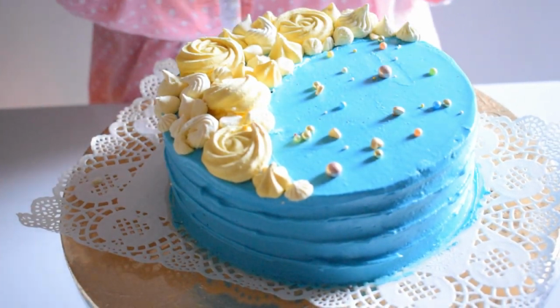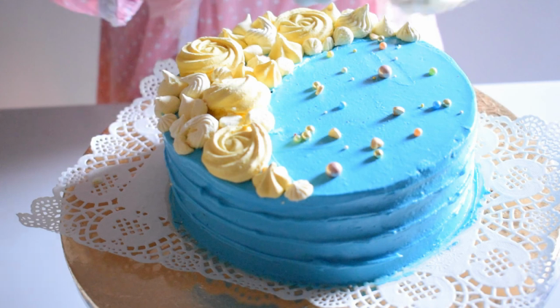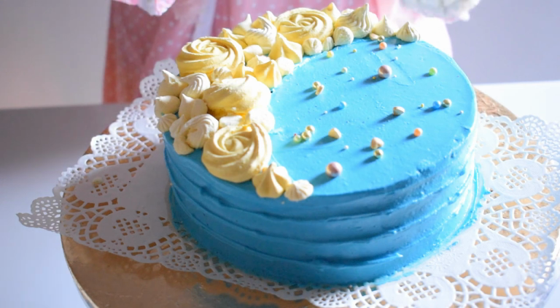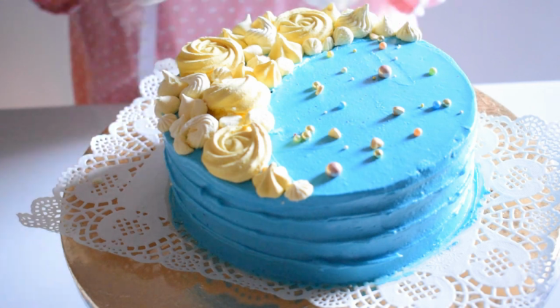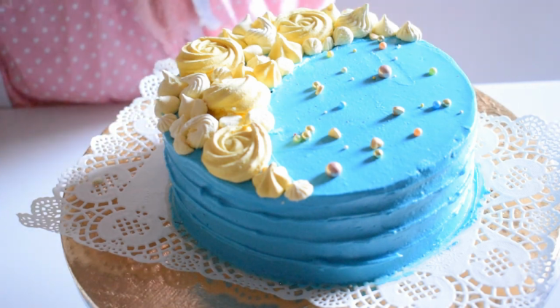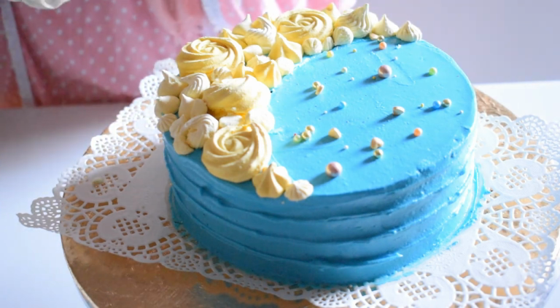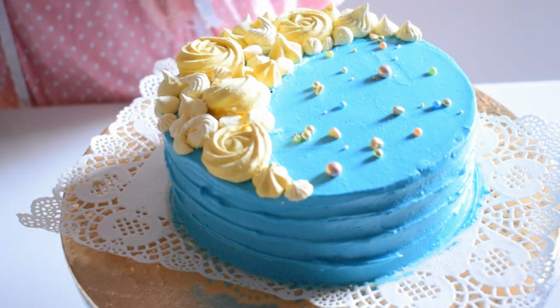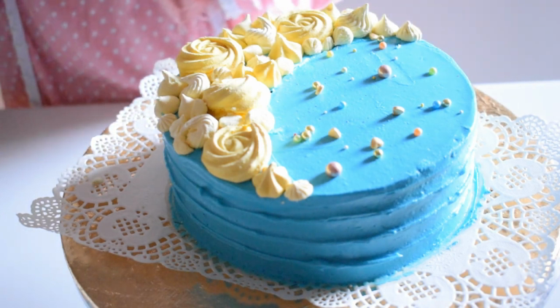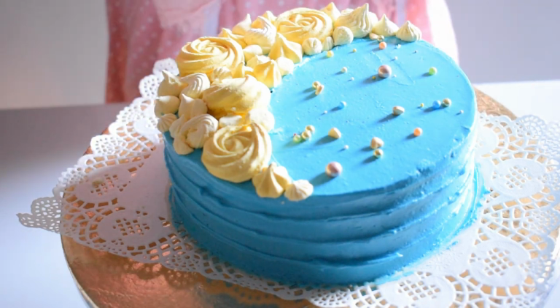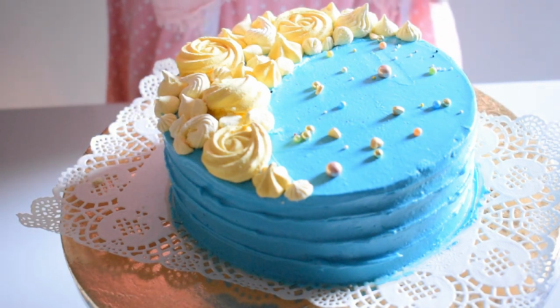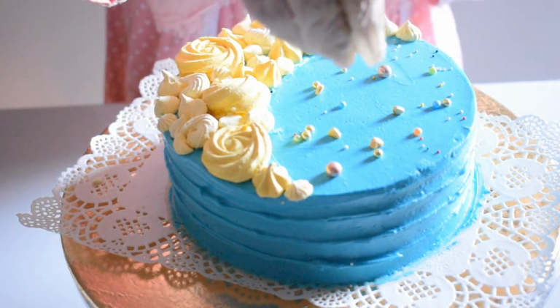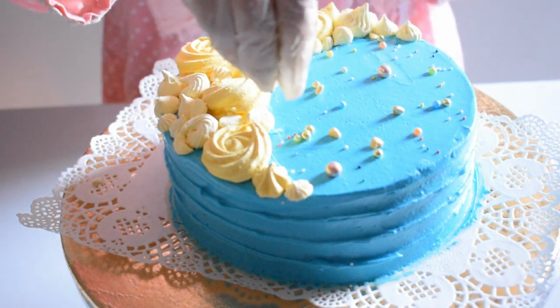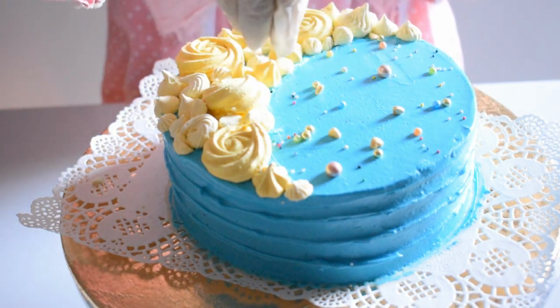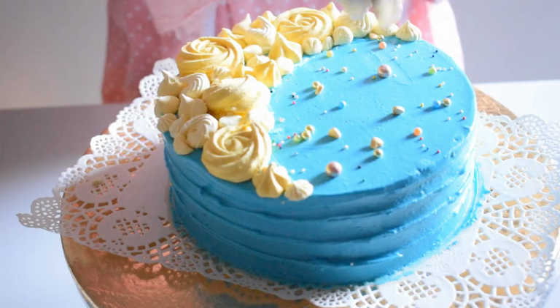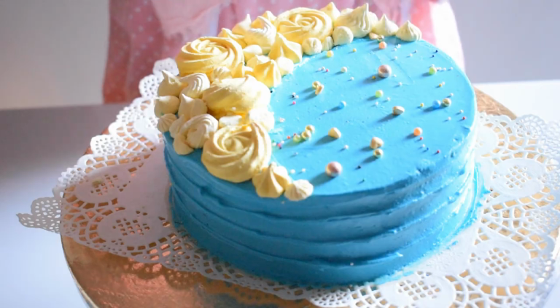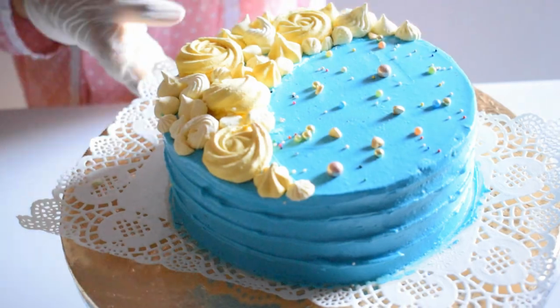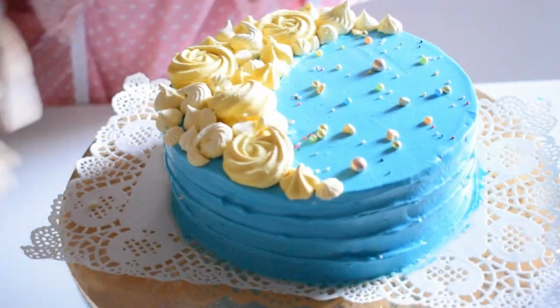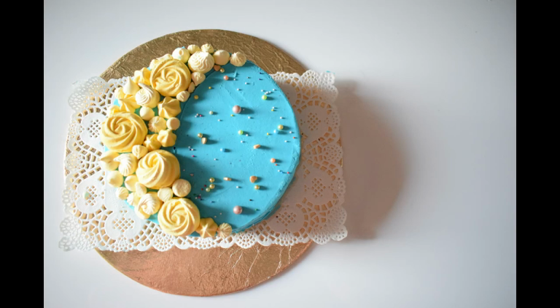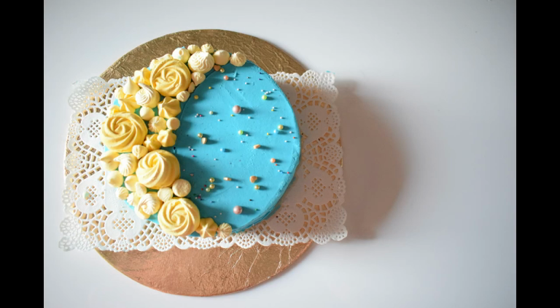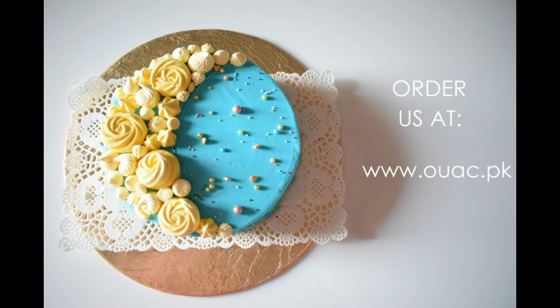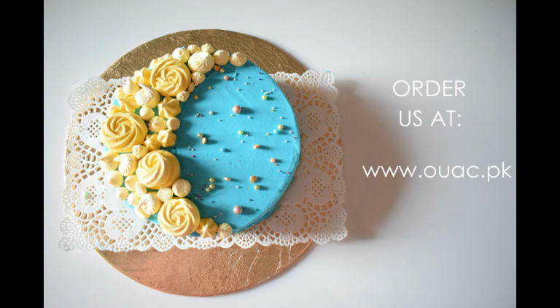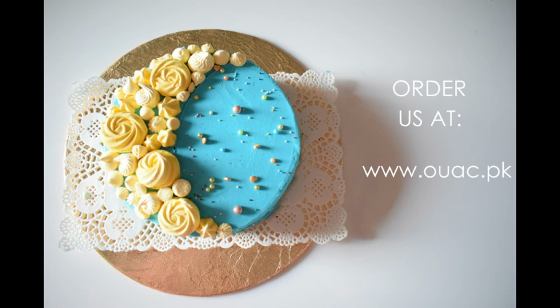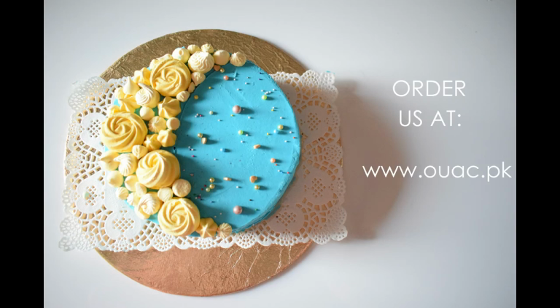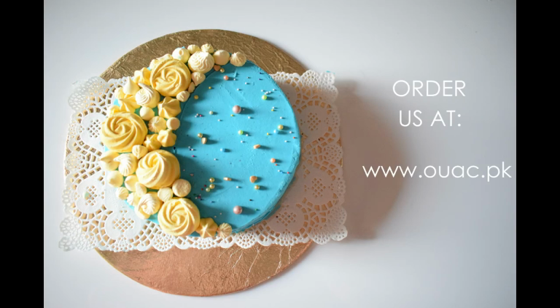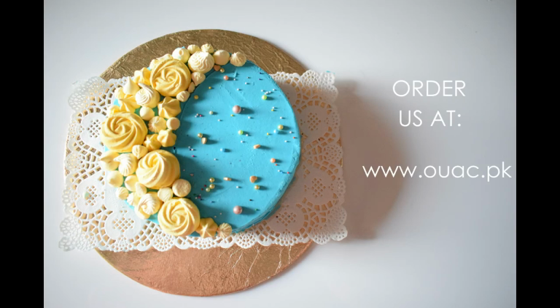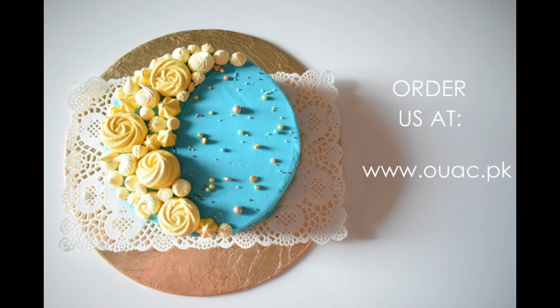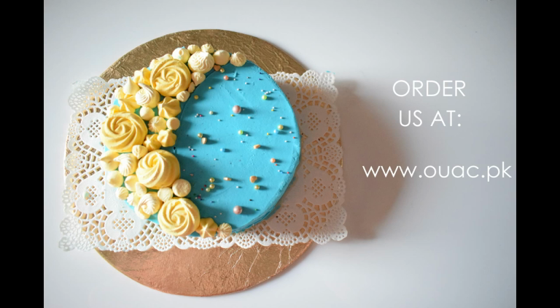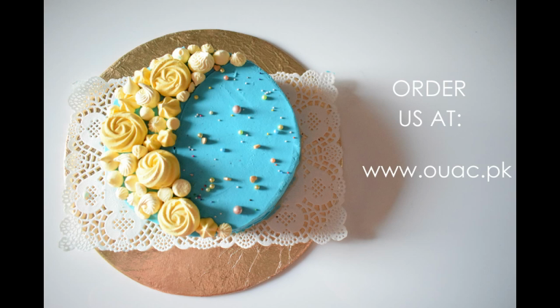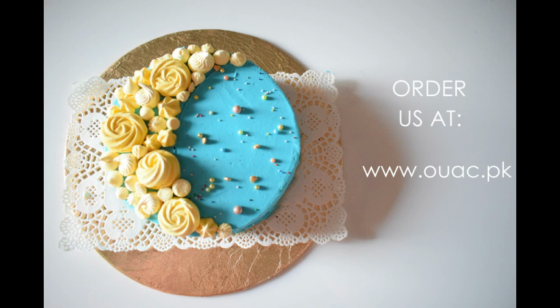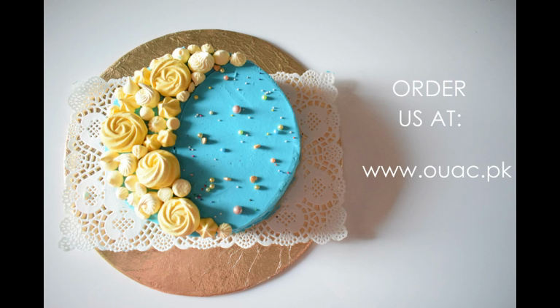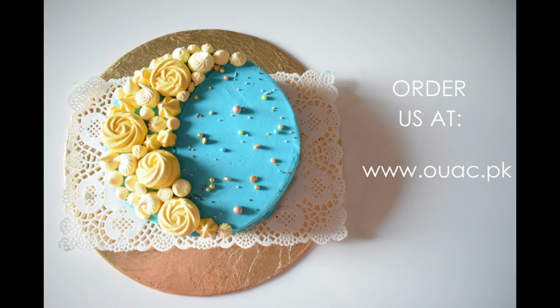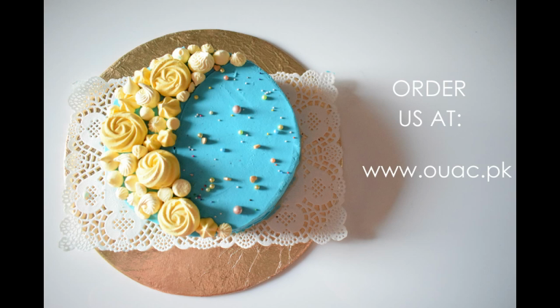As you can all see, it's very simple to do and anyone can make it at home. I really hope you all liked it. Thank you so much for all the support and love. If you want to order this kit, visit ouac.vg. Thank you and Allah Hafiz.